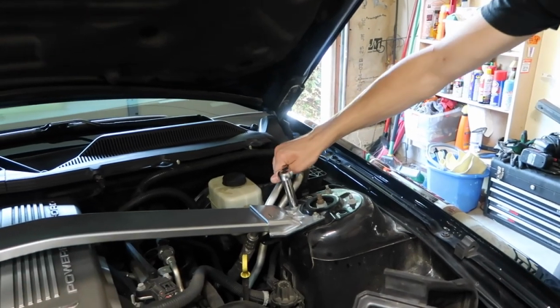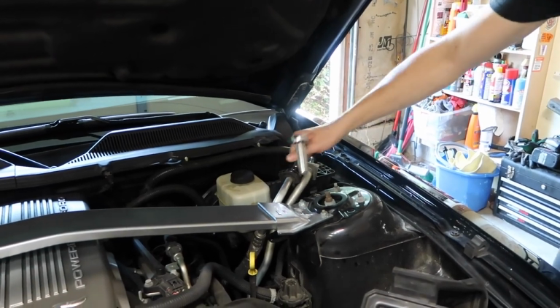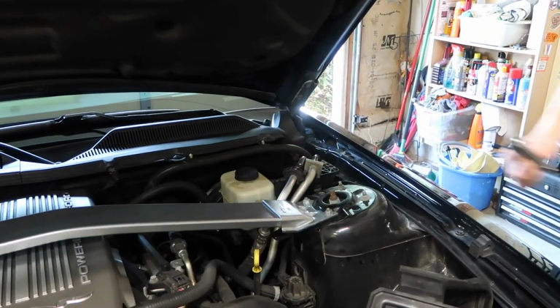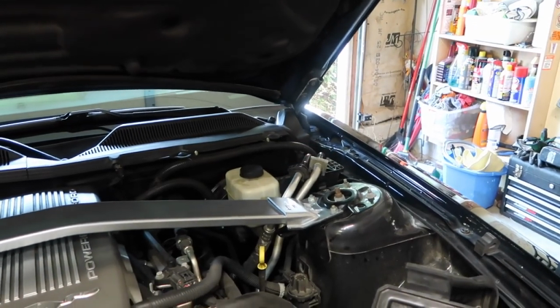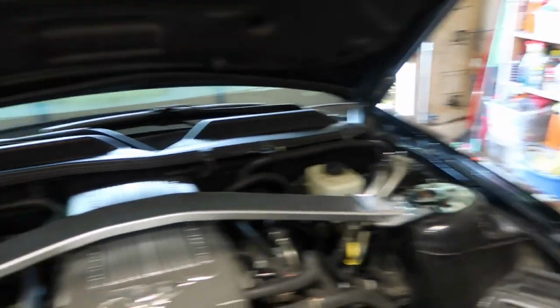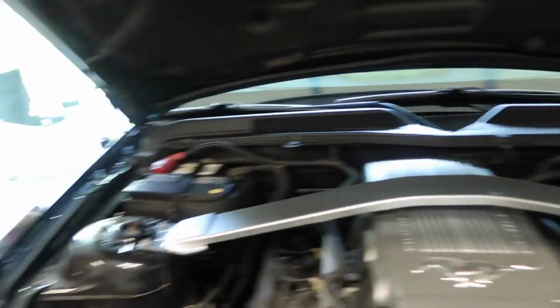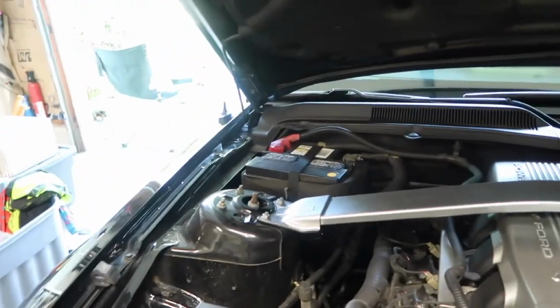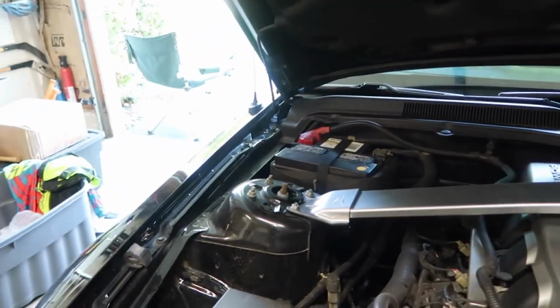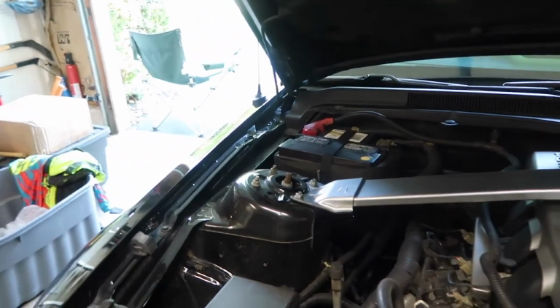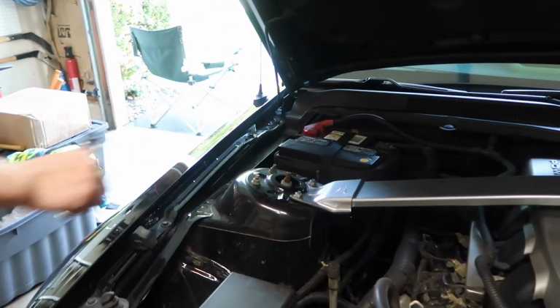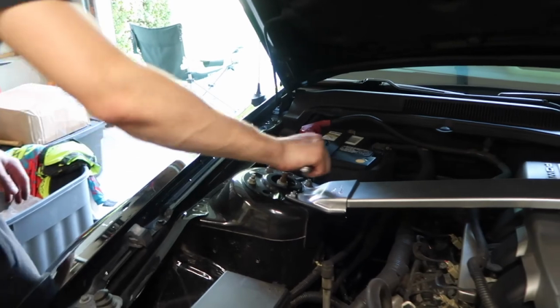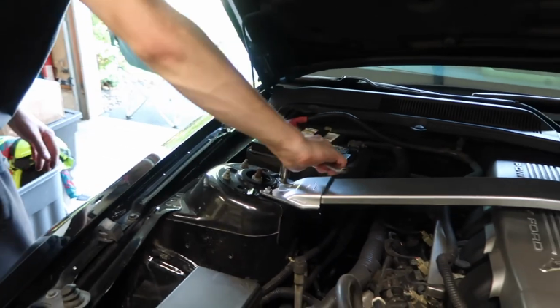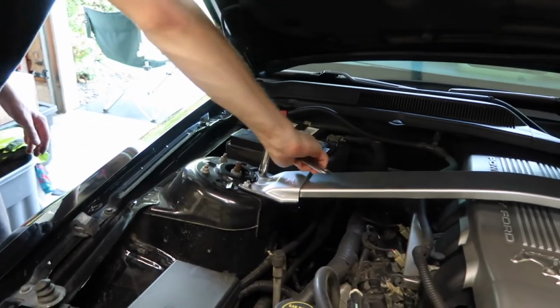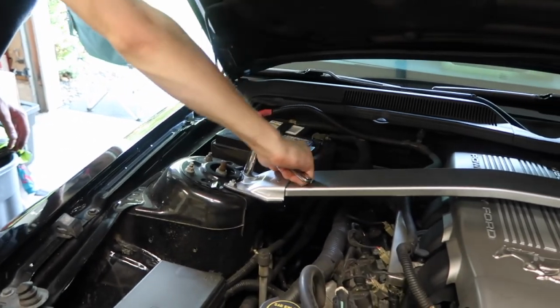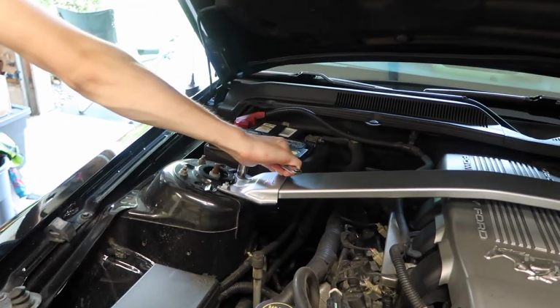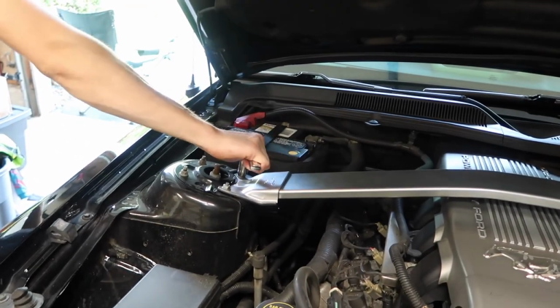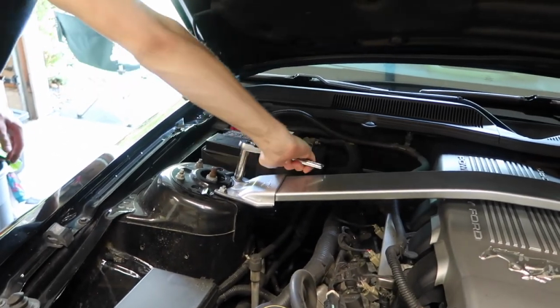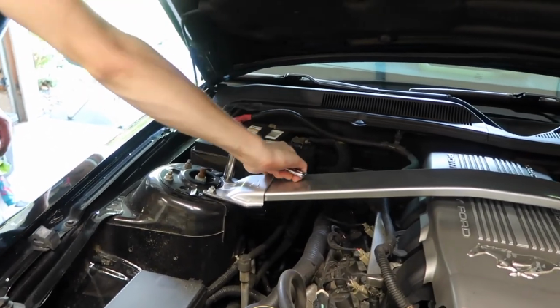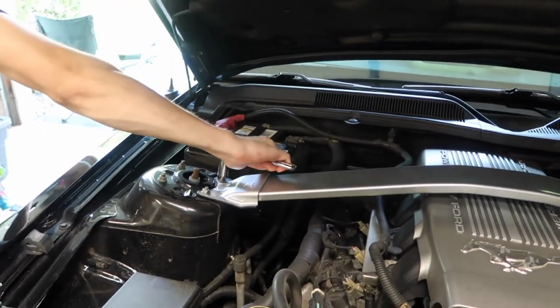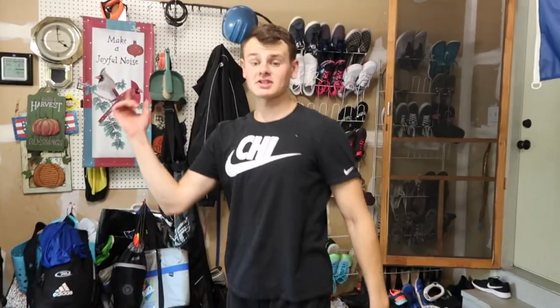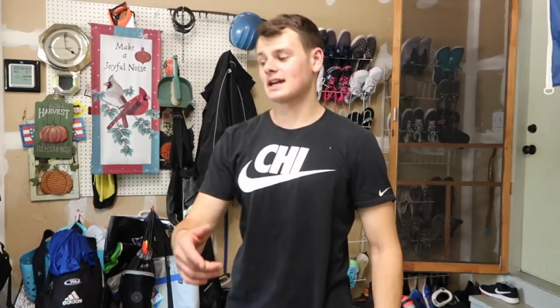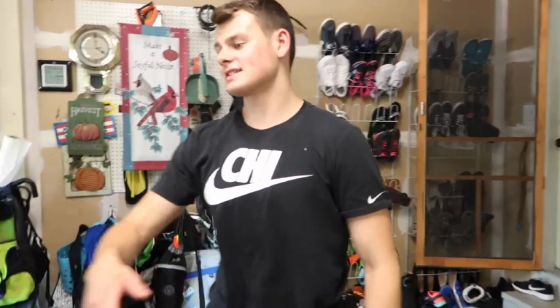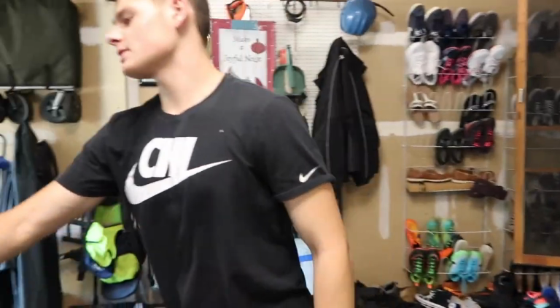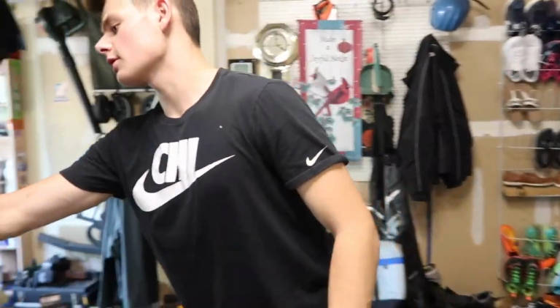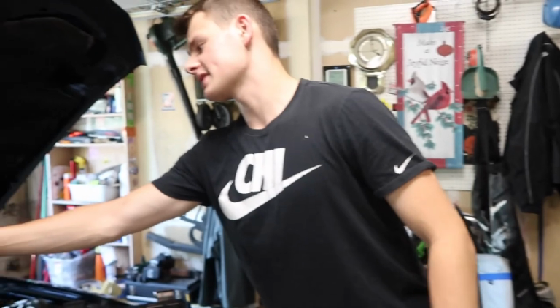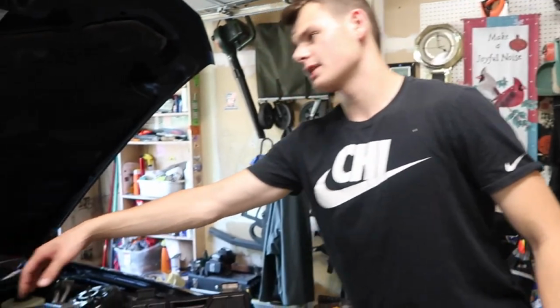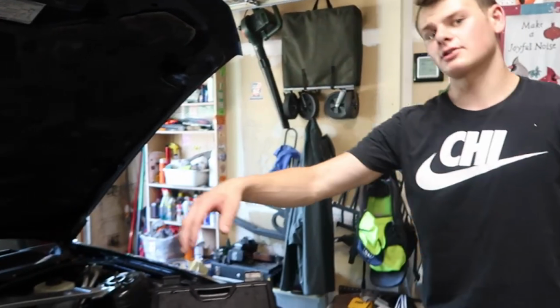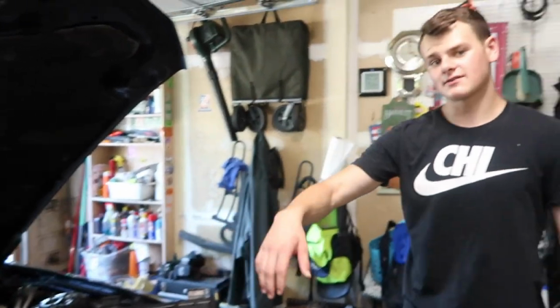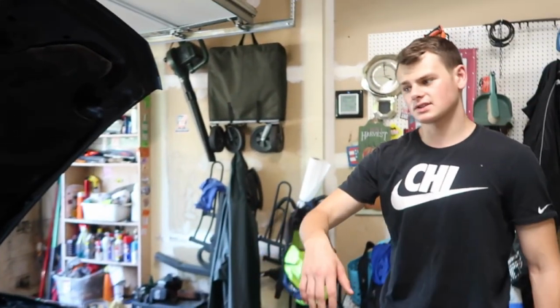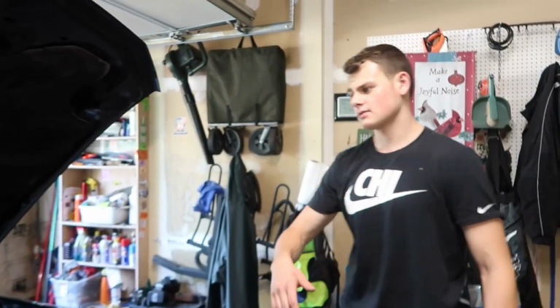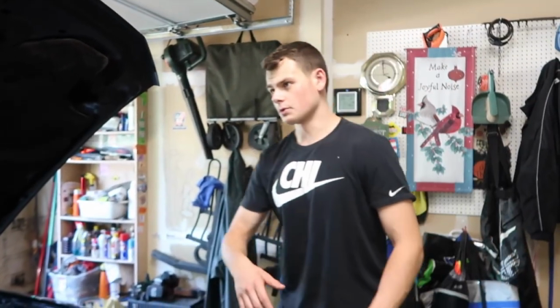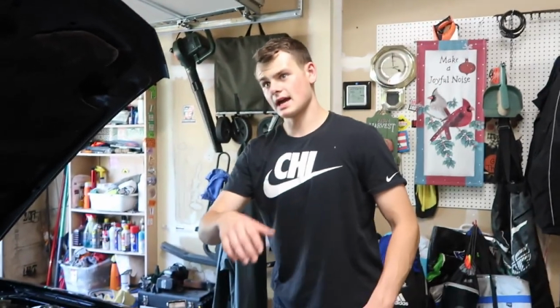That side's good — come back to the other side and tighten it down. Just like that, that is how you install a strut tower brace on an 07 Mustang.